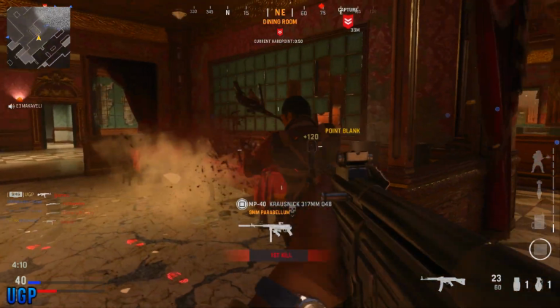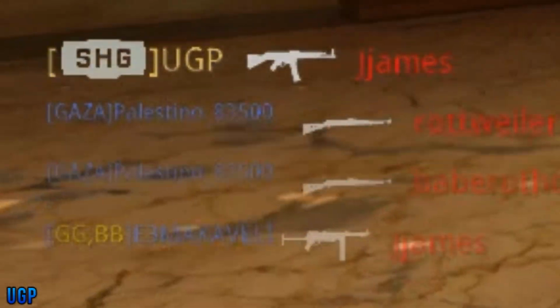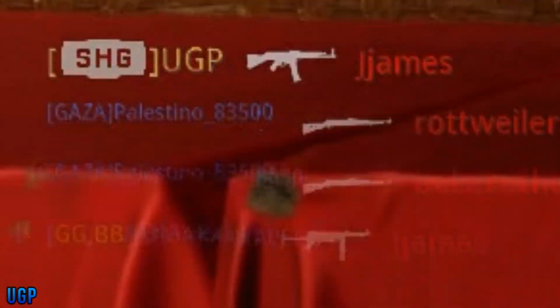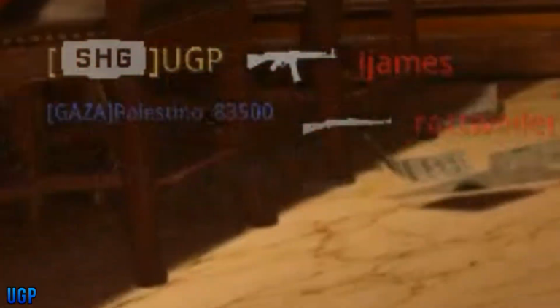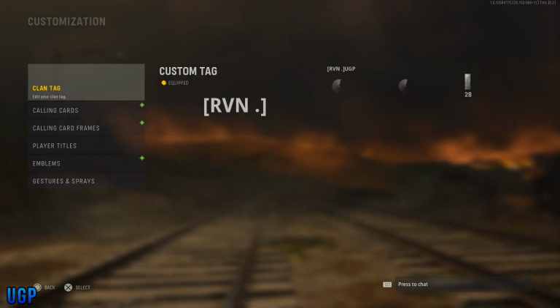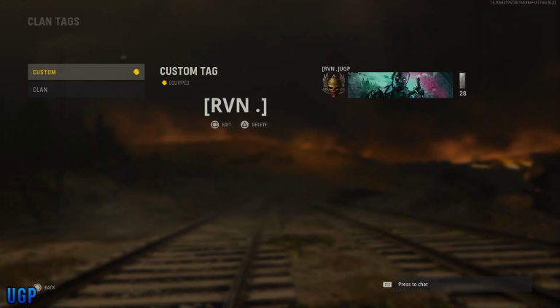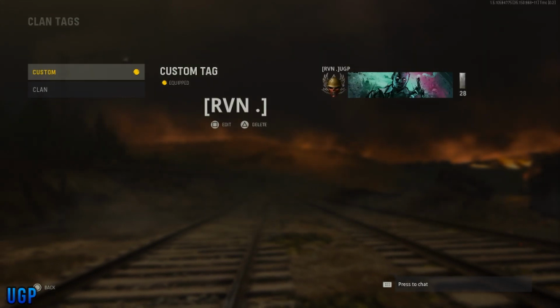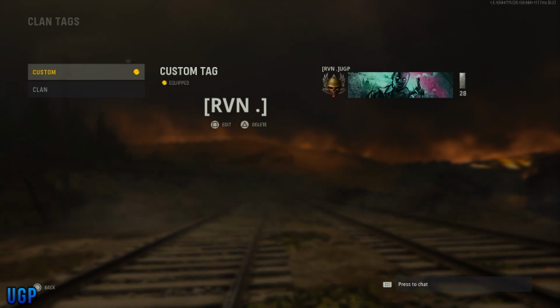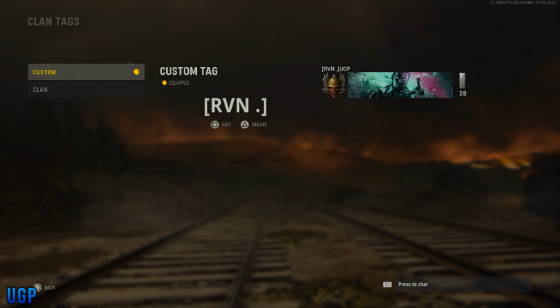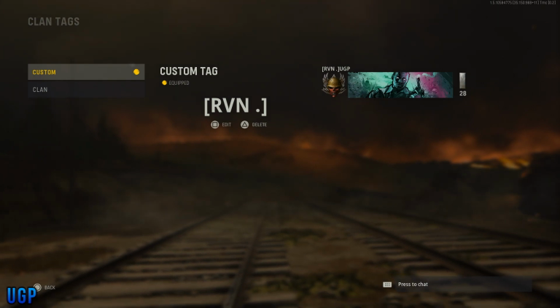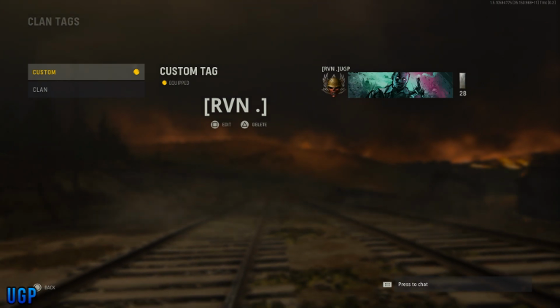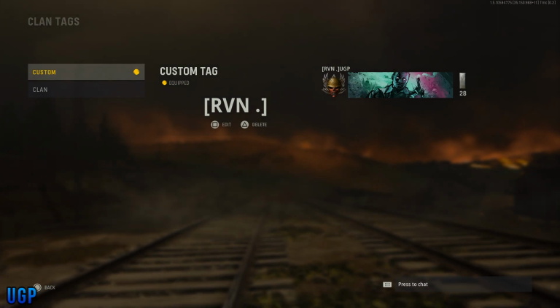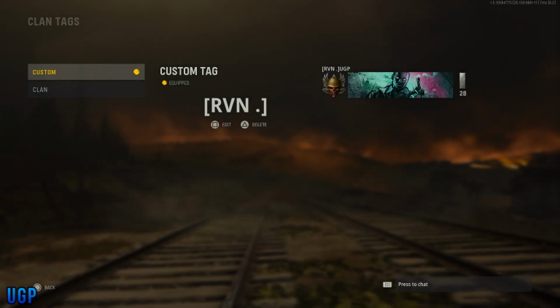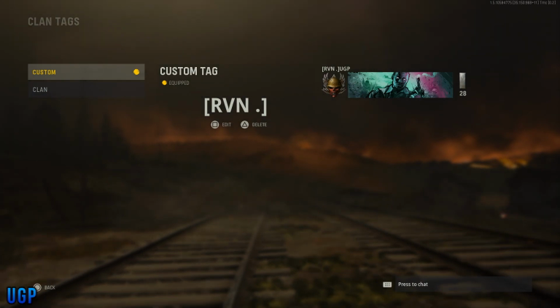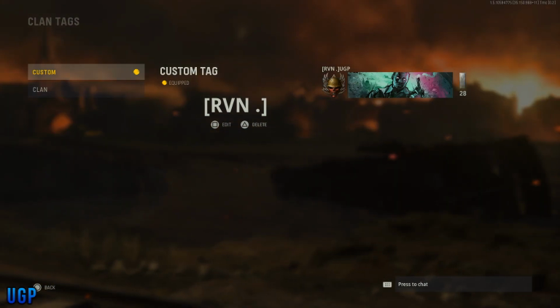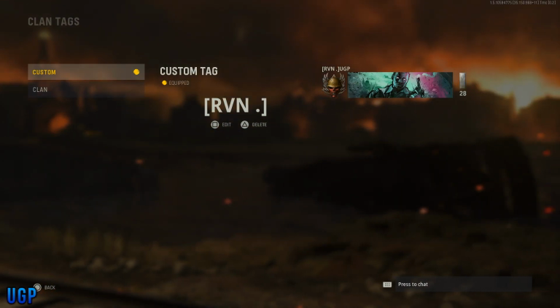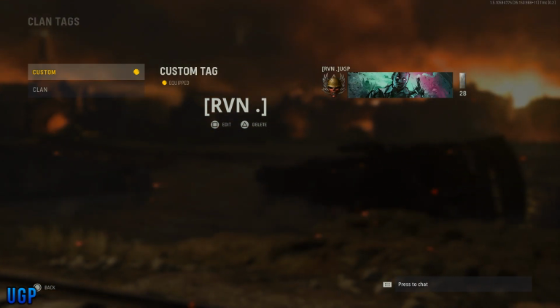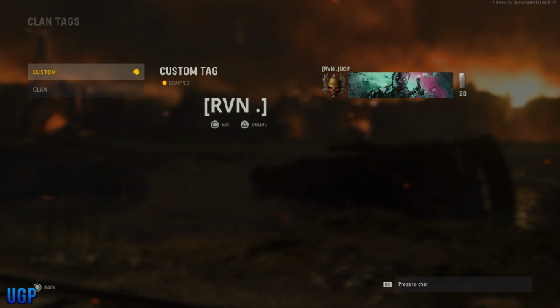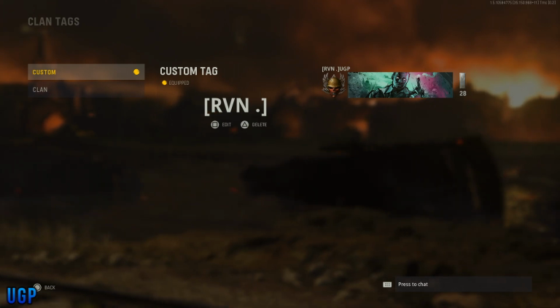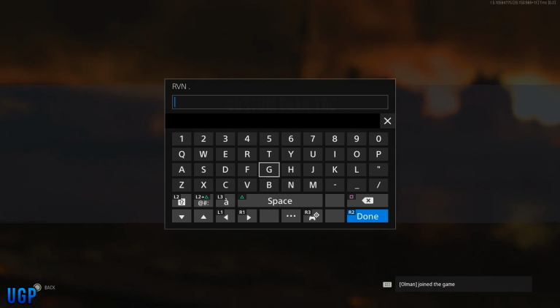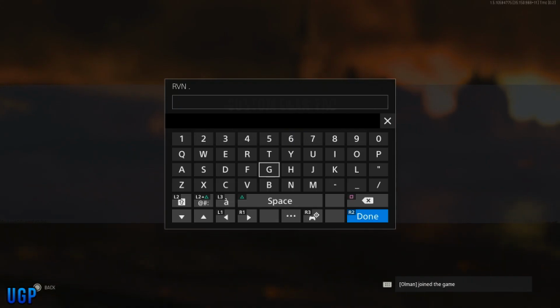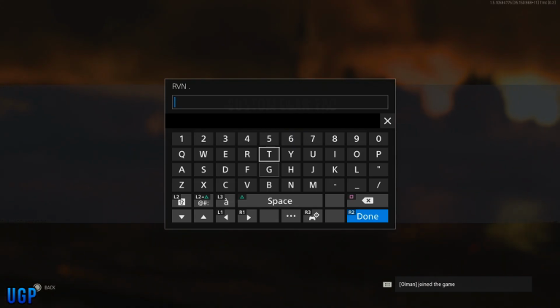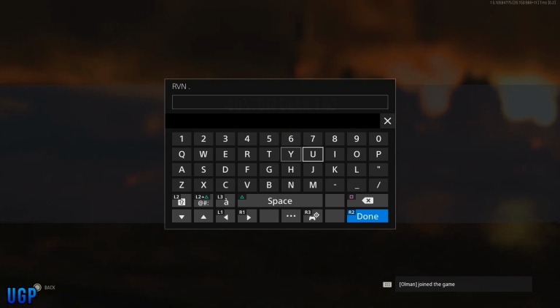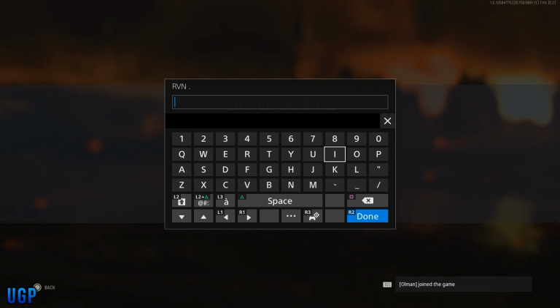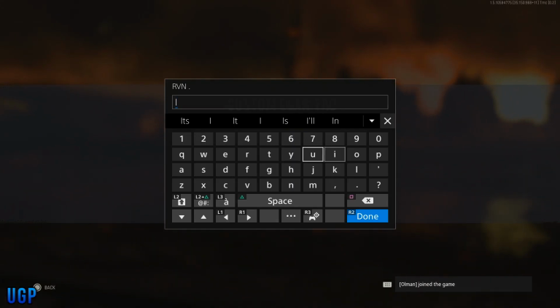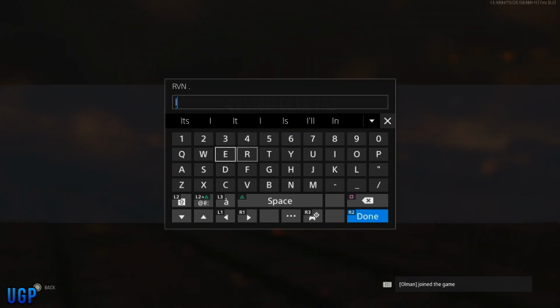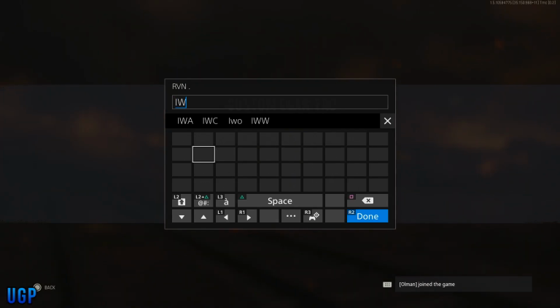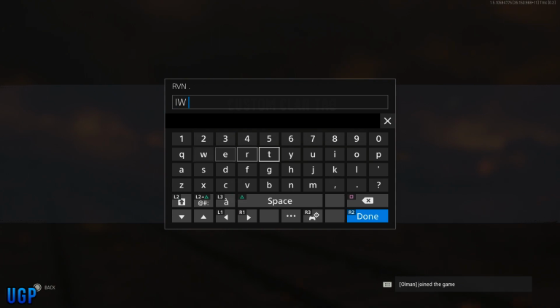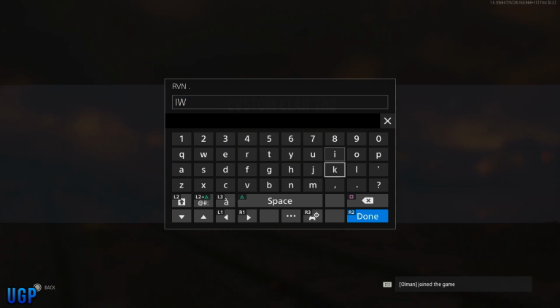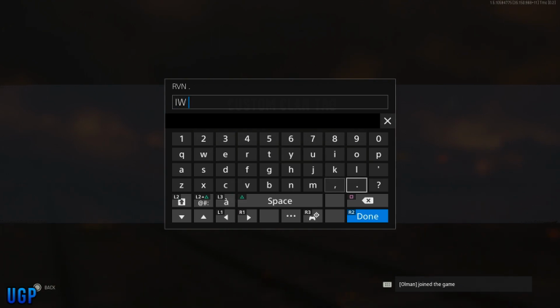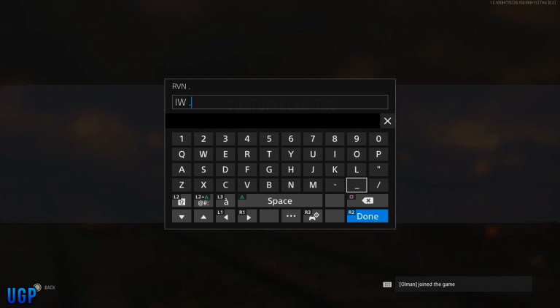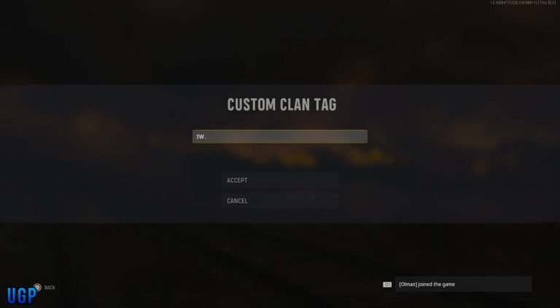If you want to get Raven's or IW tags: for Raven, all you need to do is put capital RVN, then a space, and then a full stop or something at the end. For Infinity Ward, all you need to do is put capital IW, then a space, and then a full stop or something at the end.